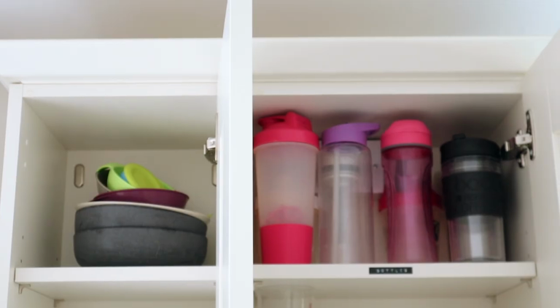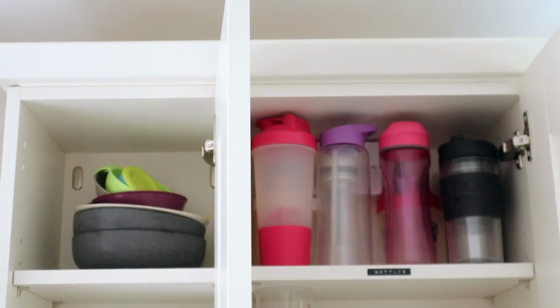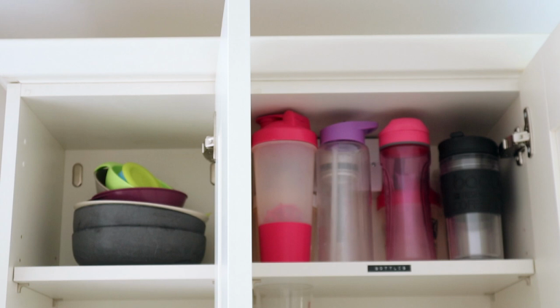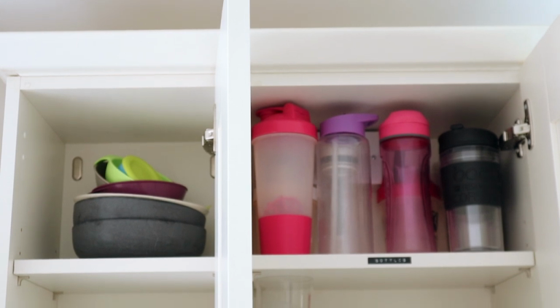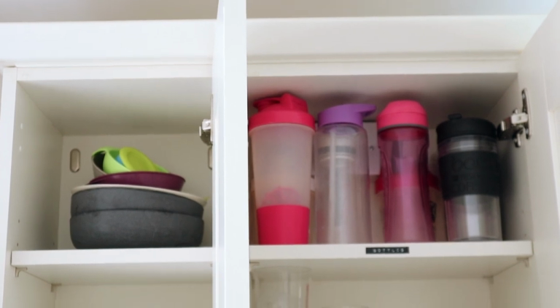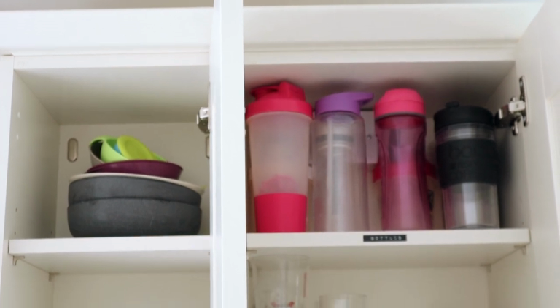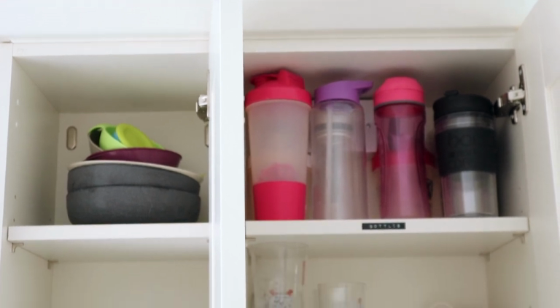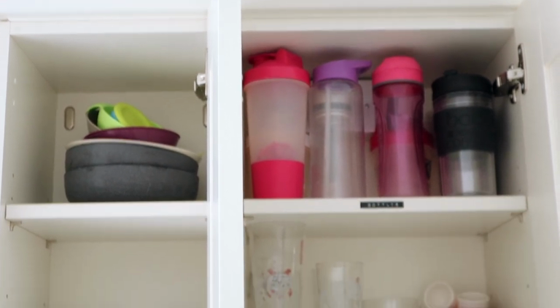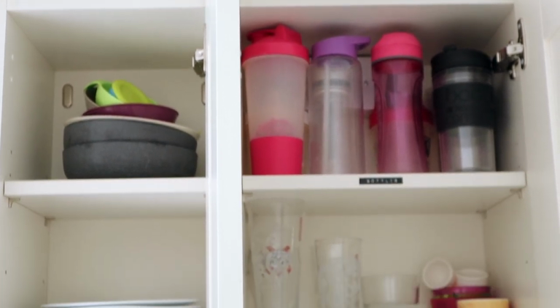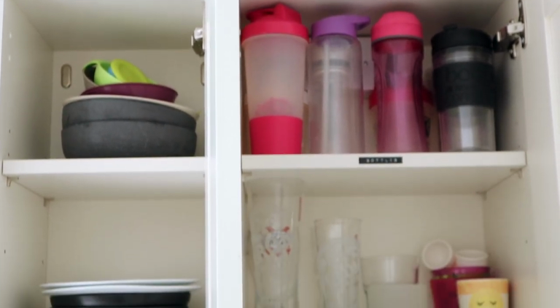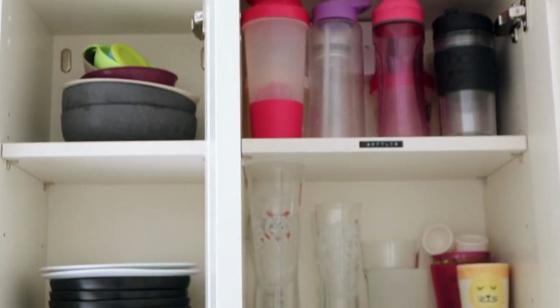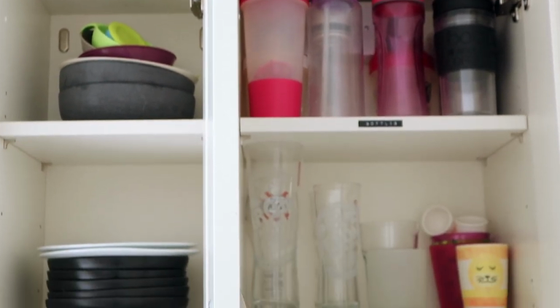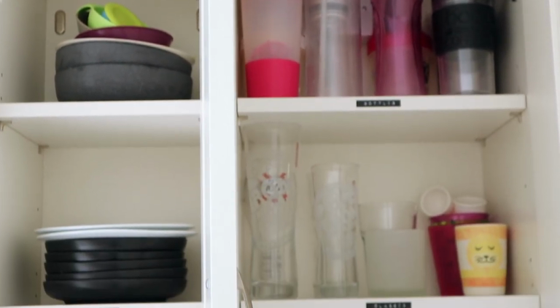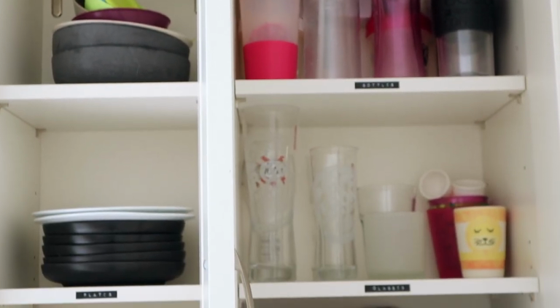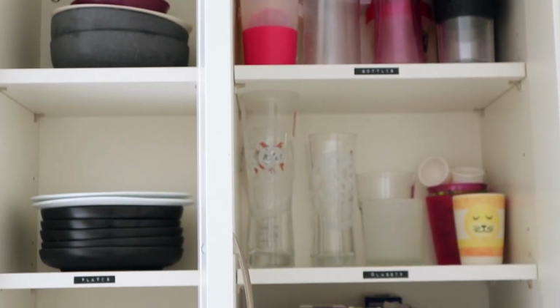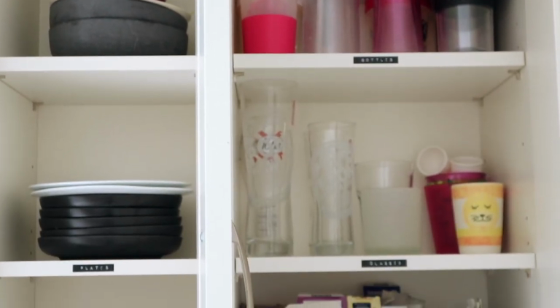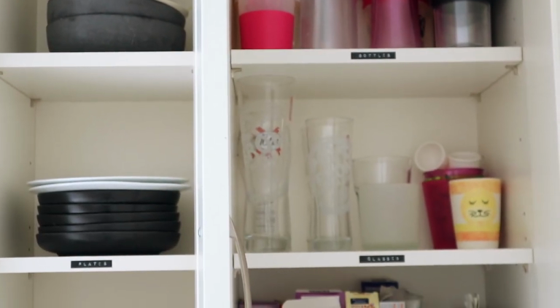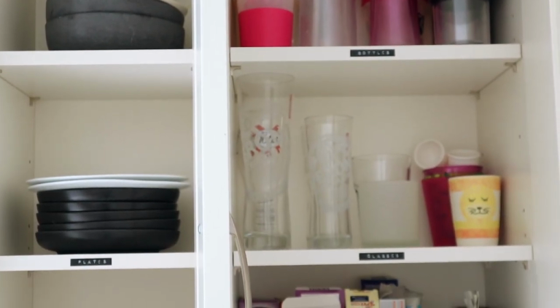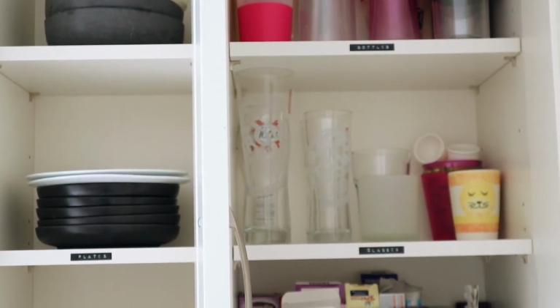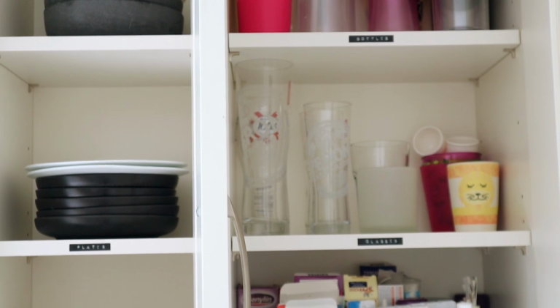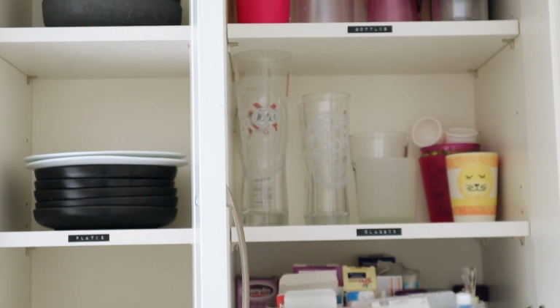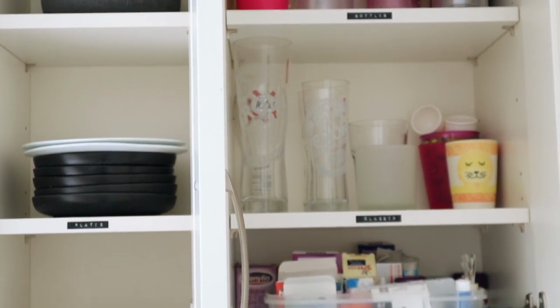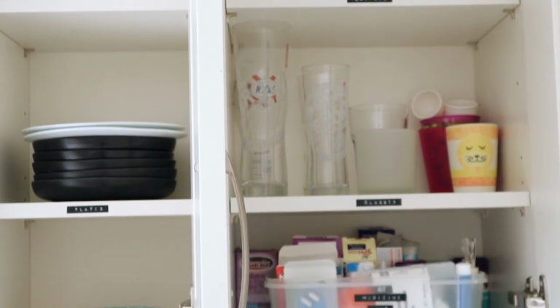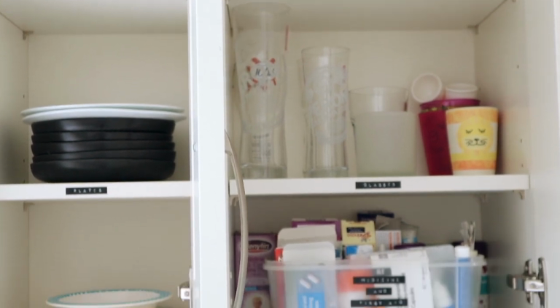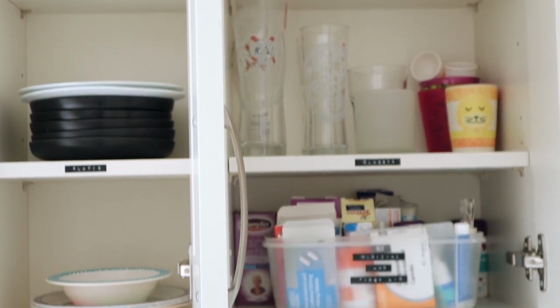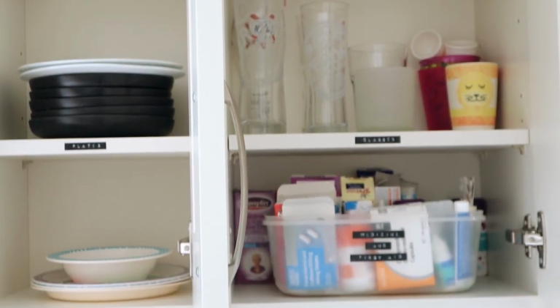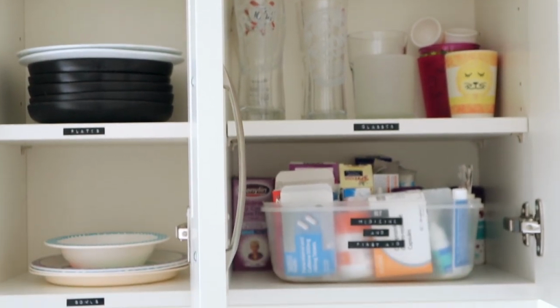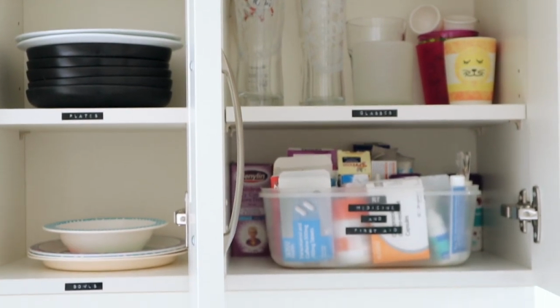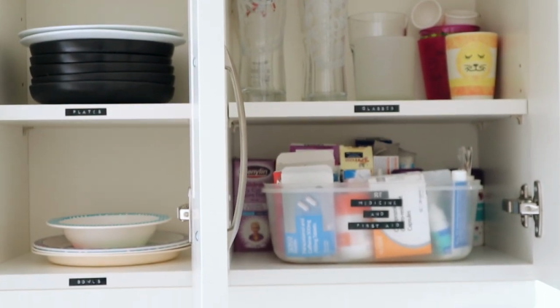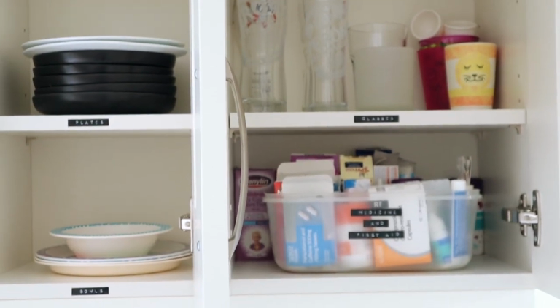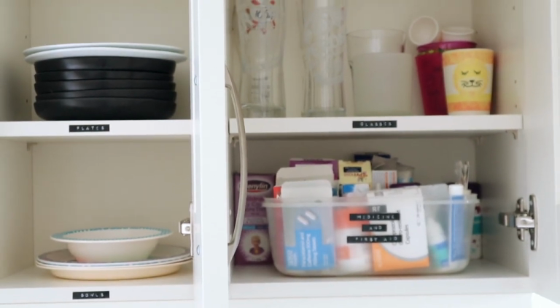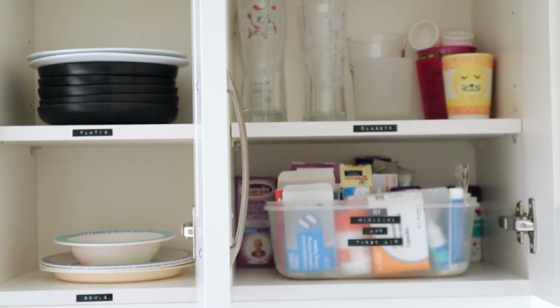These cupboards aren't perfect but I feel like they're a lot more organised than they were before, and they're definitely clean now.